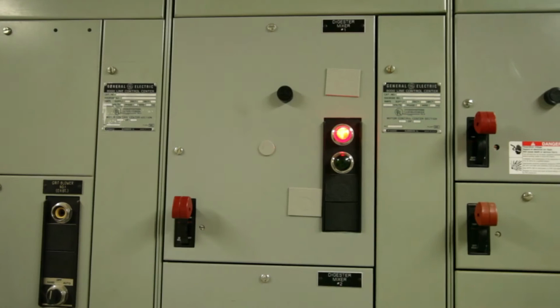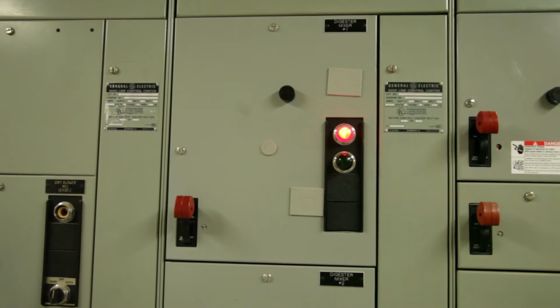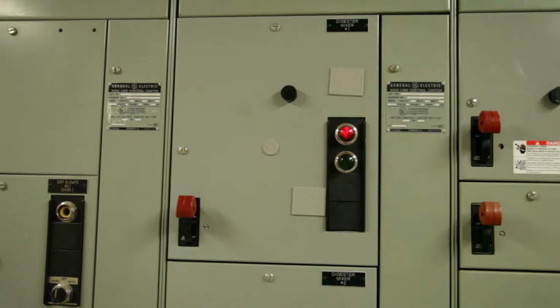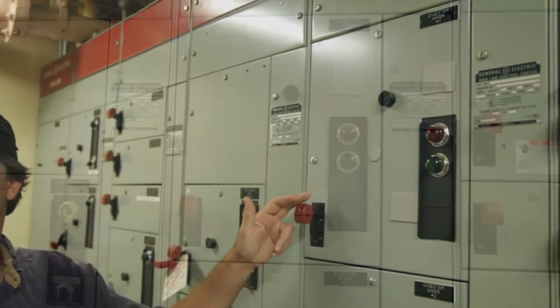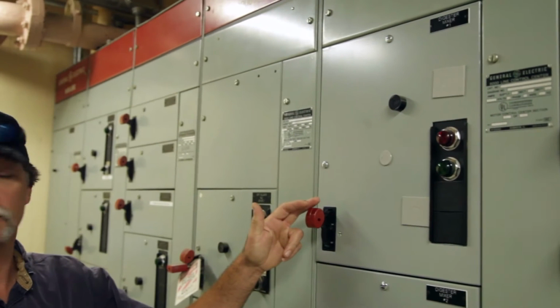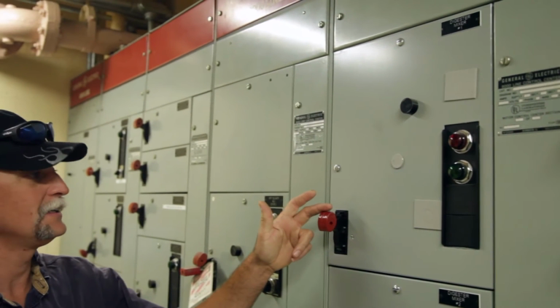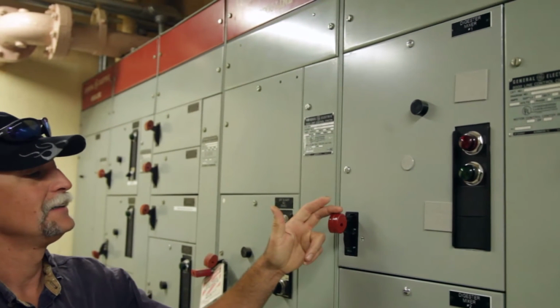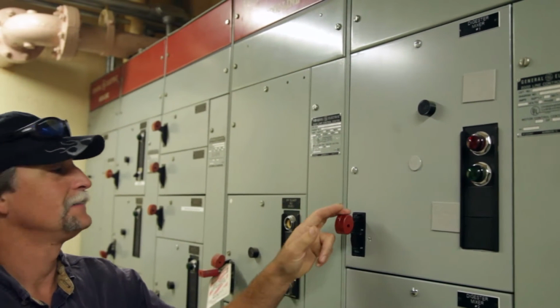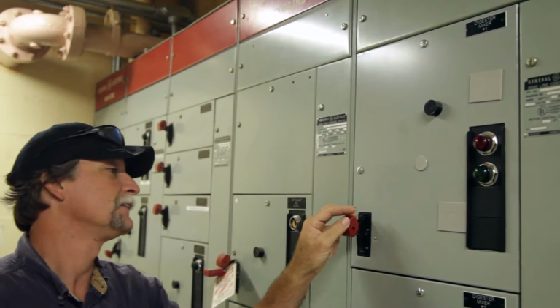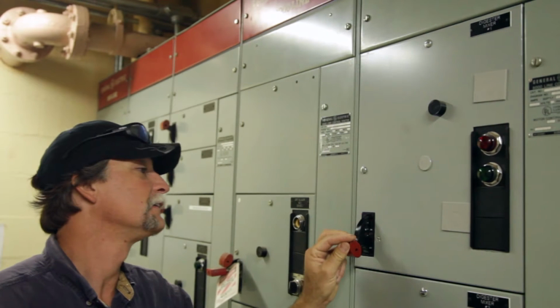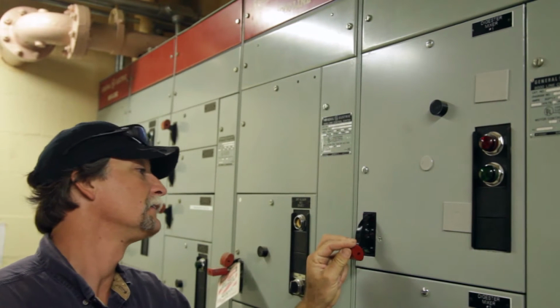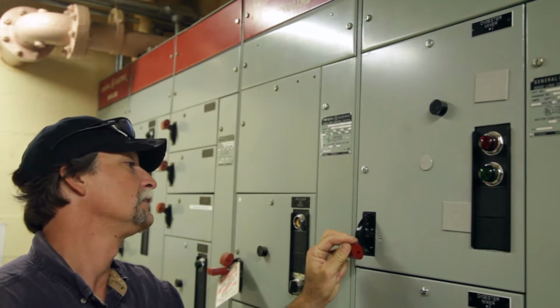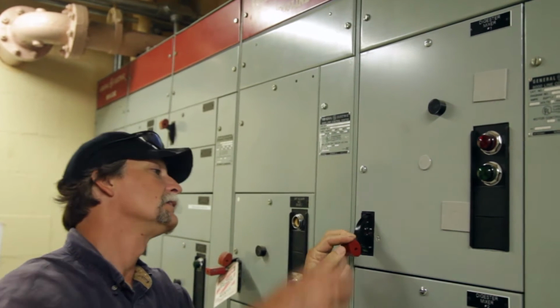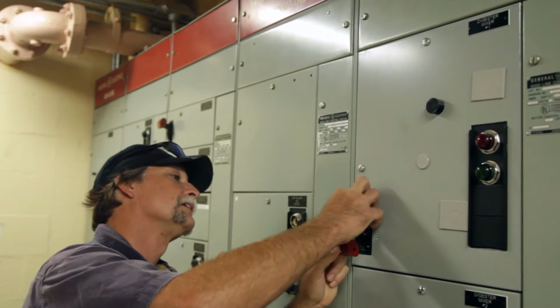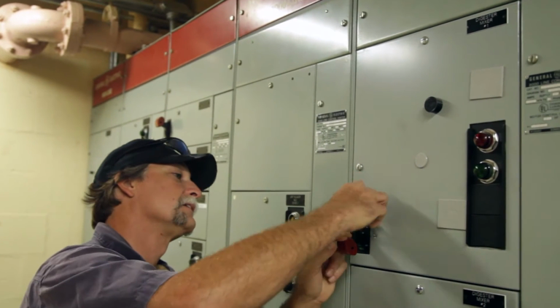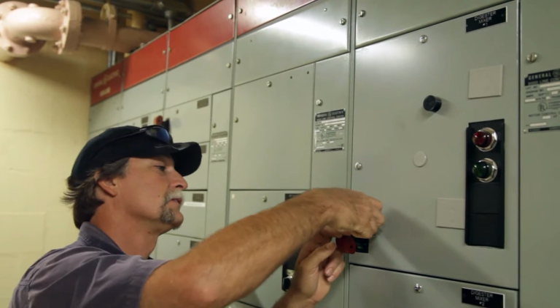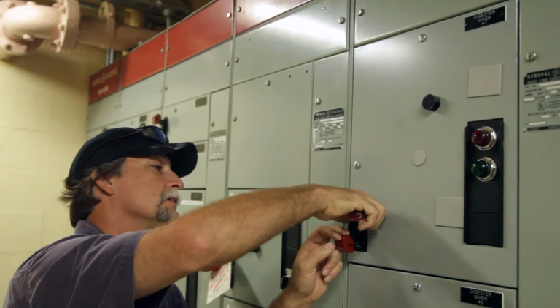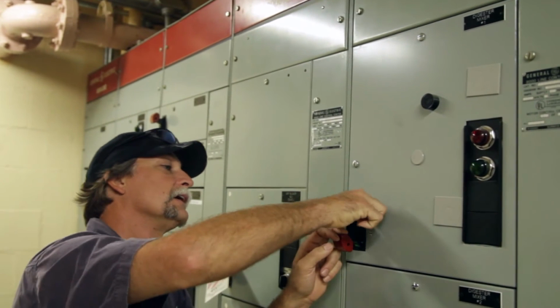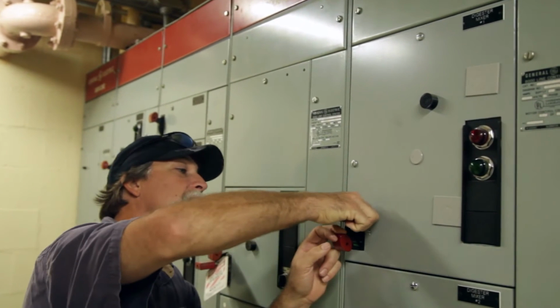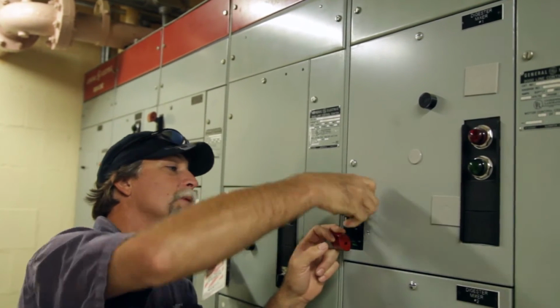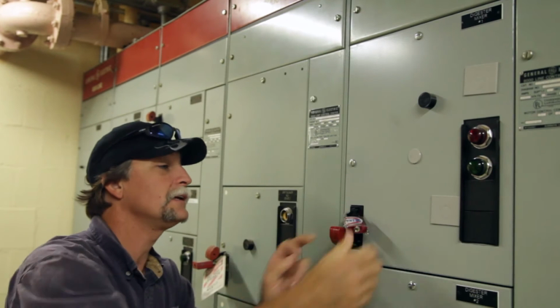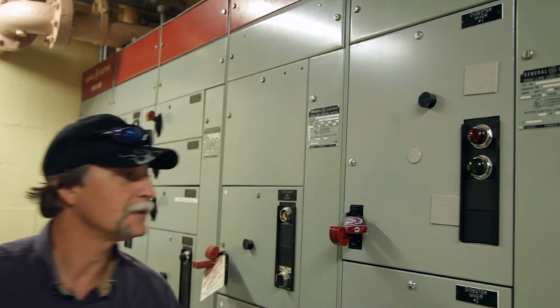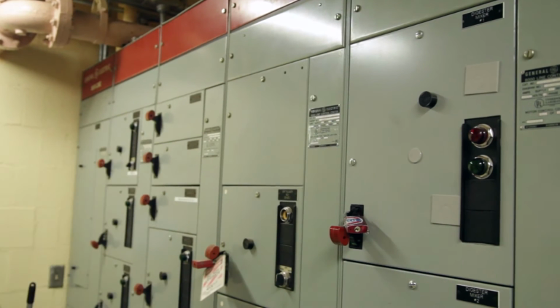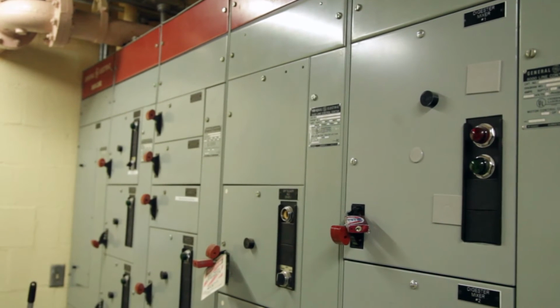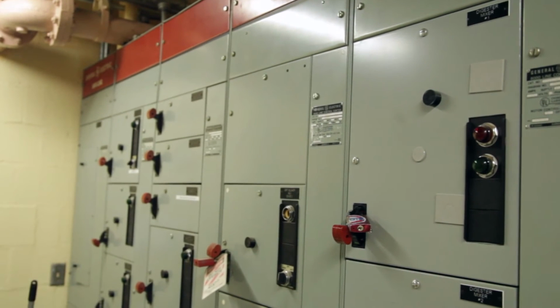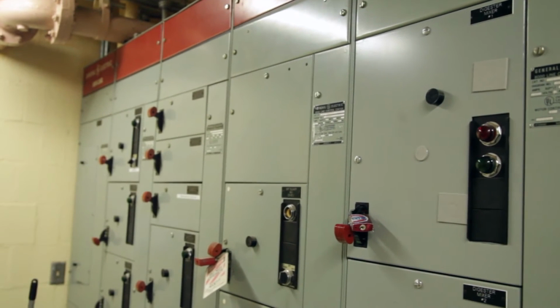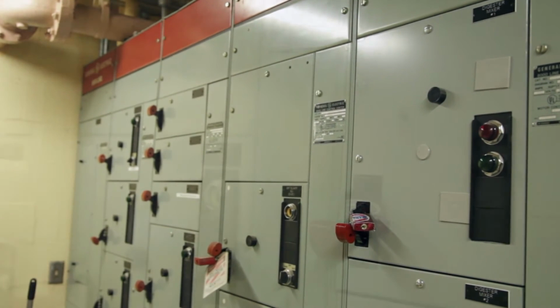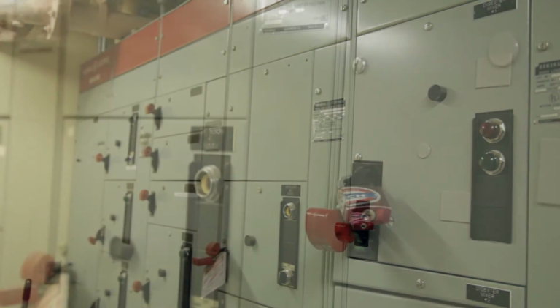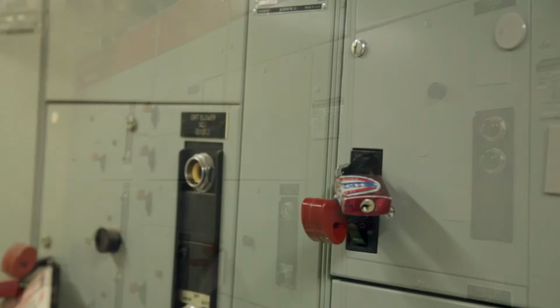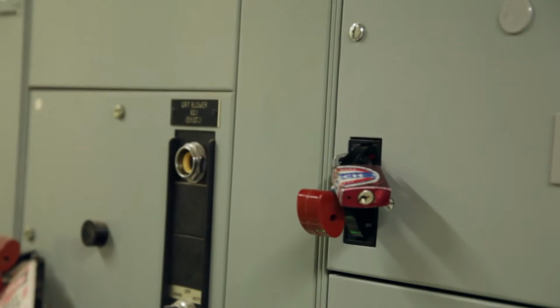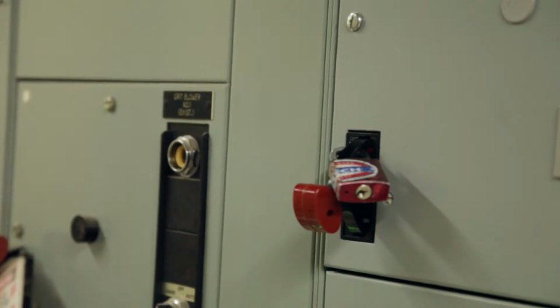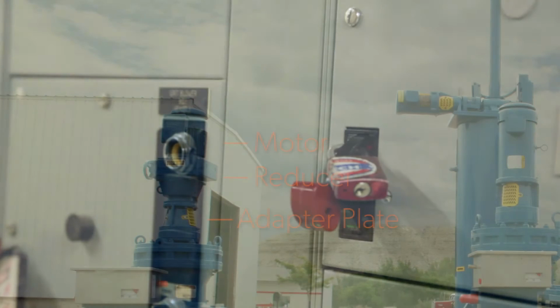Be sure to disconnect the power before beginning this procedure. Proper lockout-tagout procedure should be followed for the safety of the individuals working on the drive. If you have questions regarding this, please consult your plant's safety officers and/or guides.